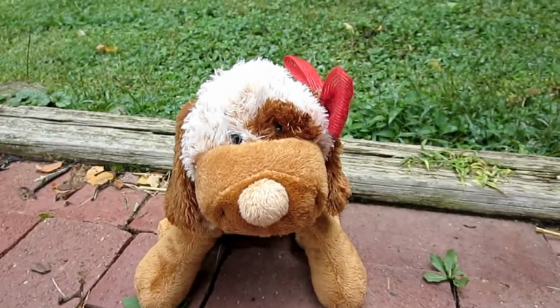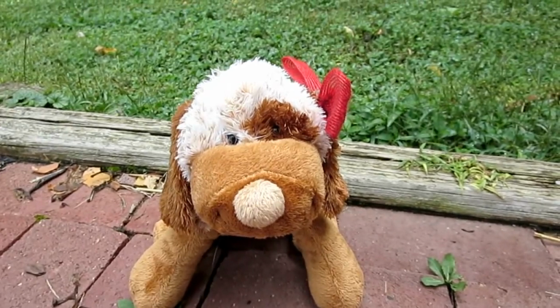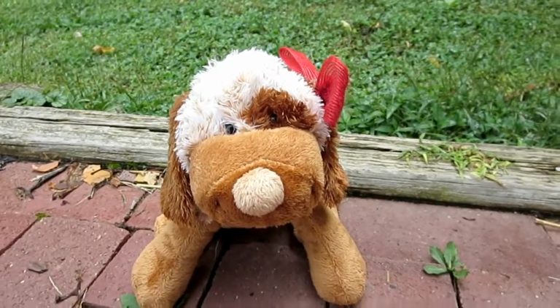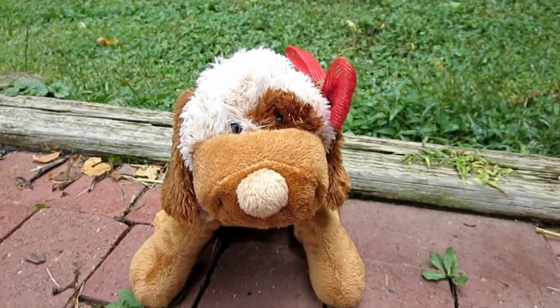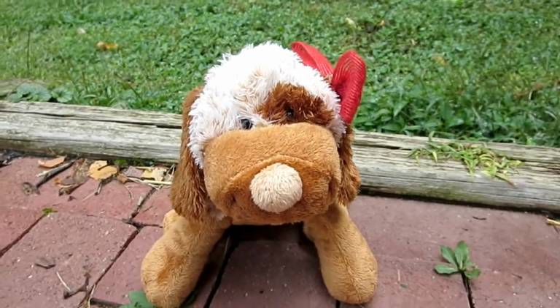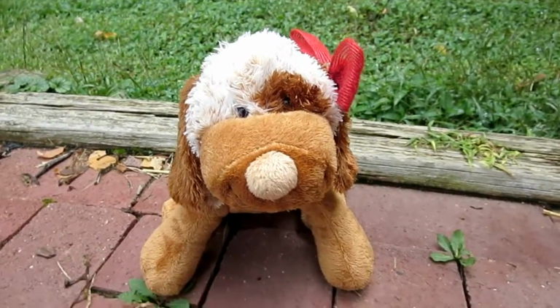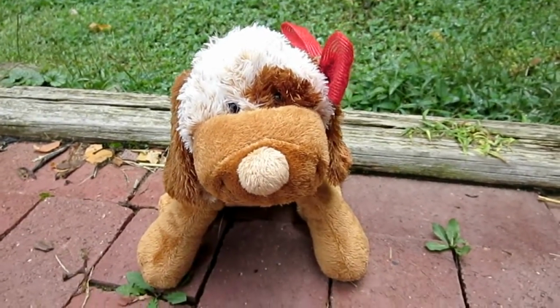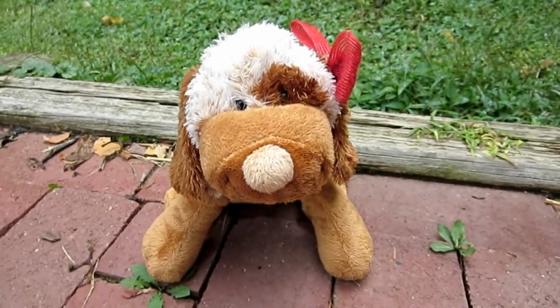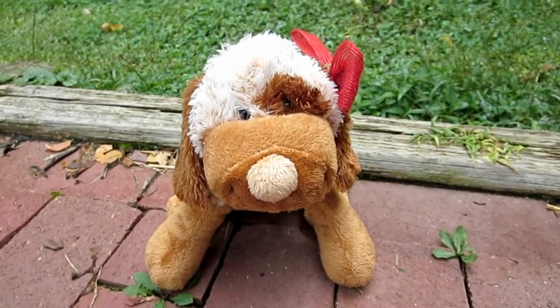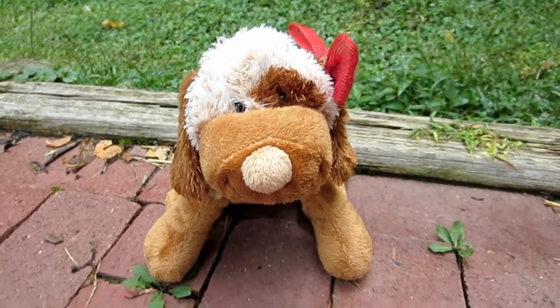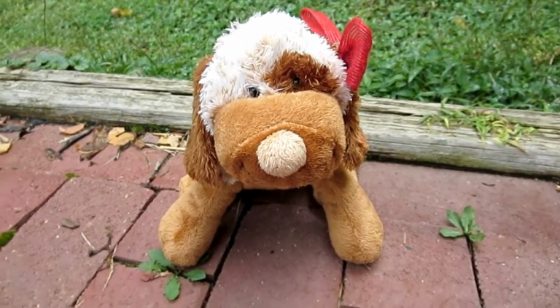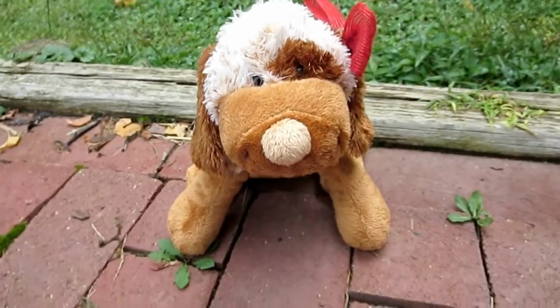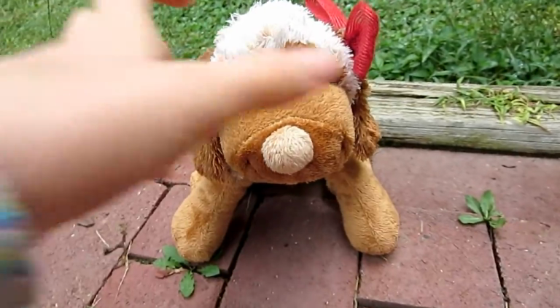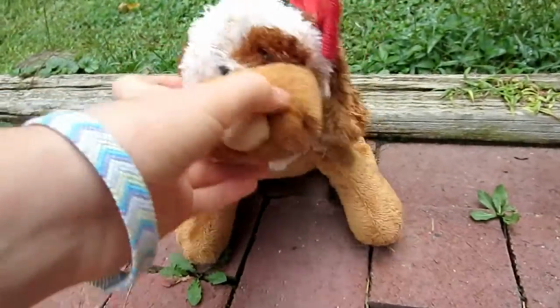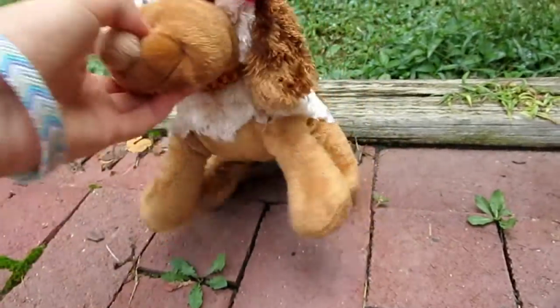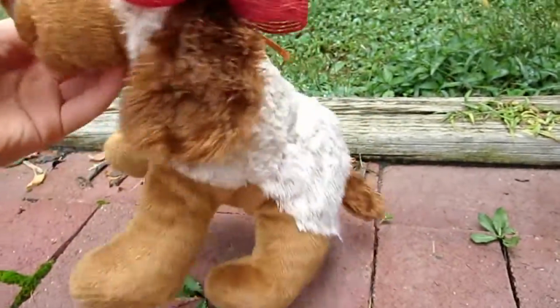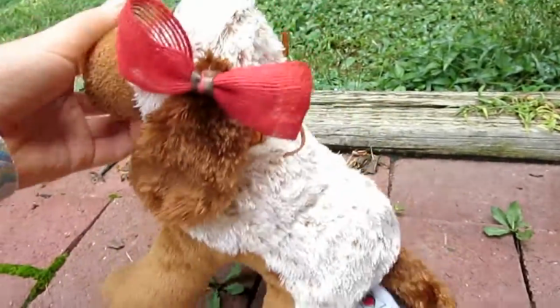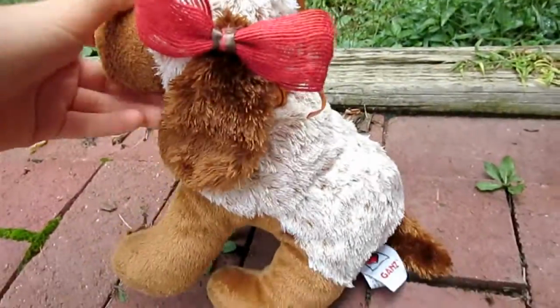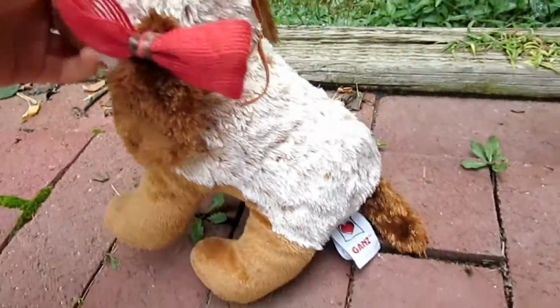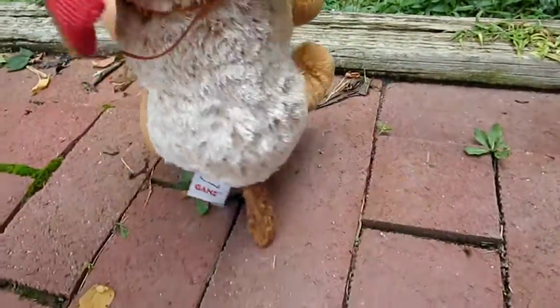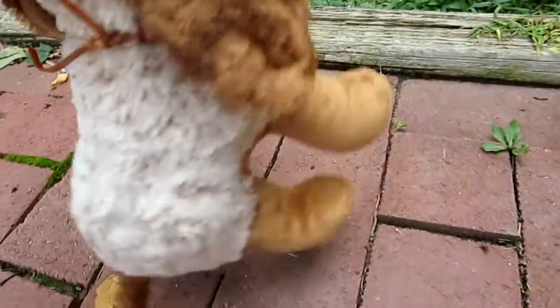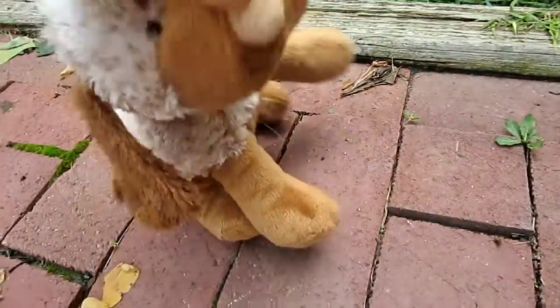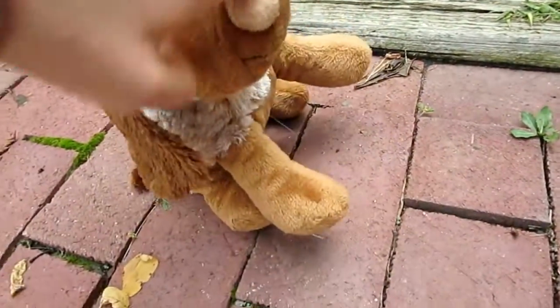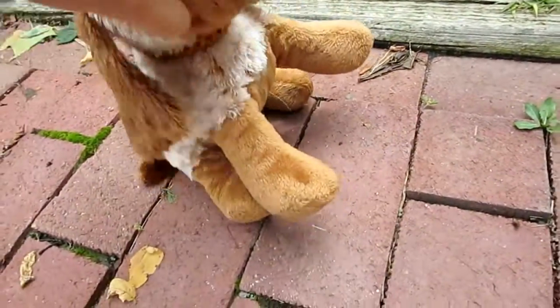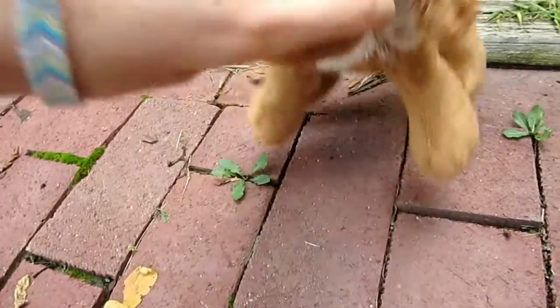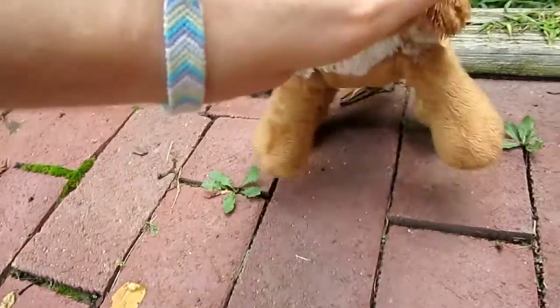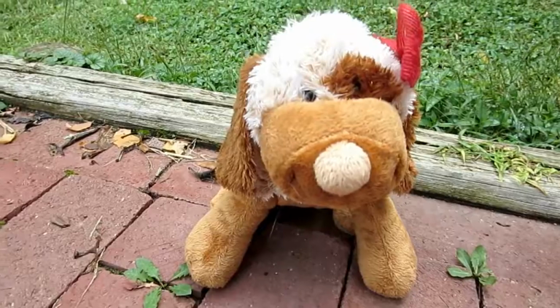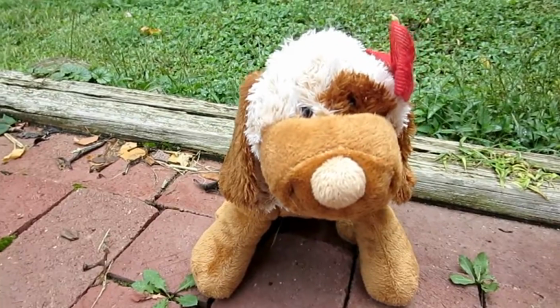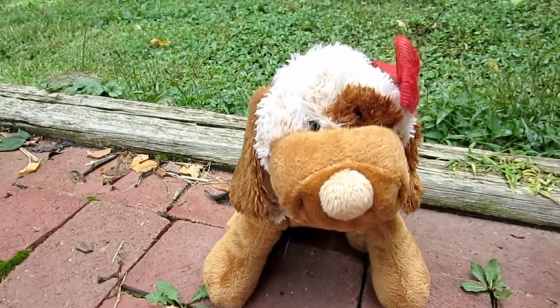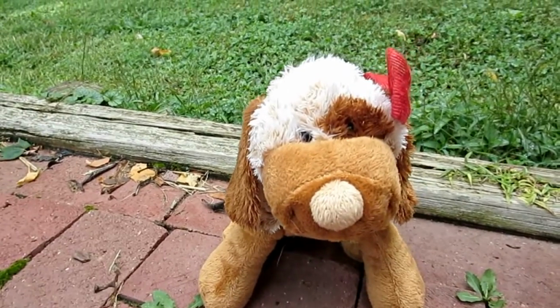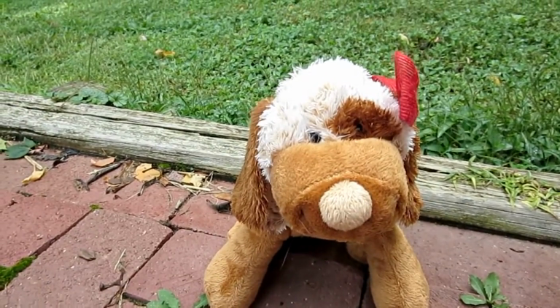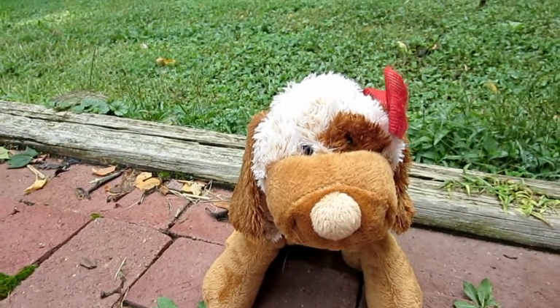Hey guys, it's me, and I'm here for another reviewing video. Today we are doing the Choco Cheeky Dog, which is a little bit newer — it's only about two years old.